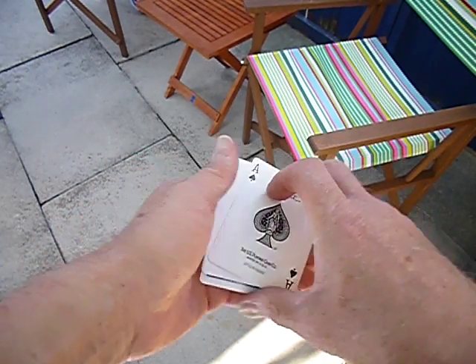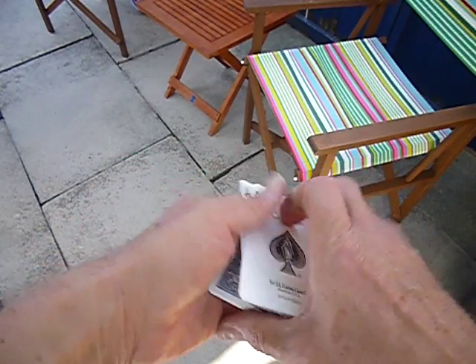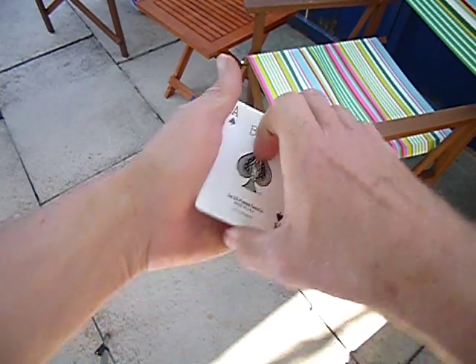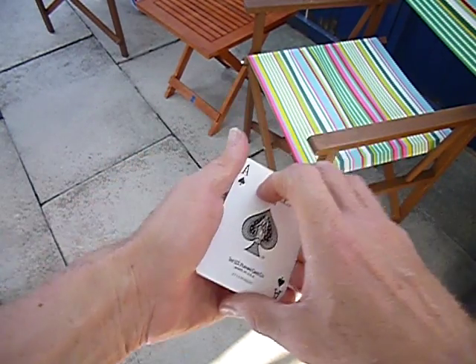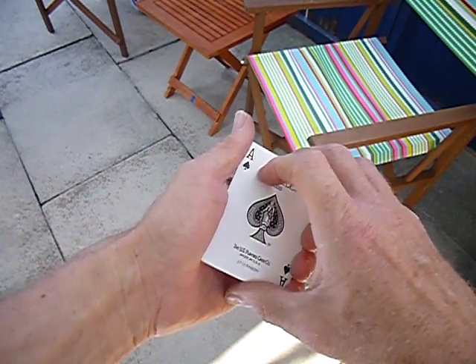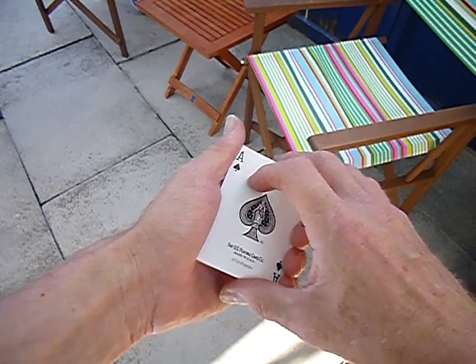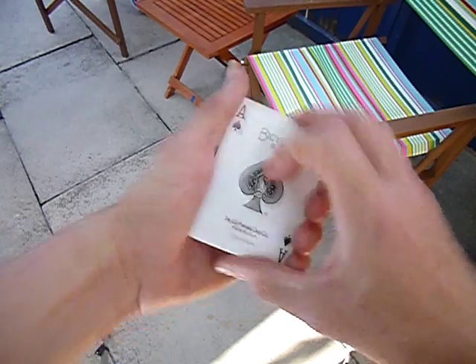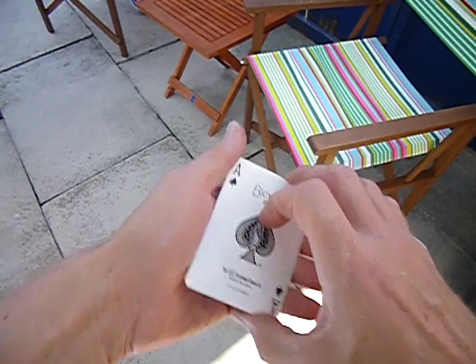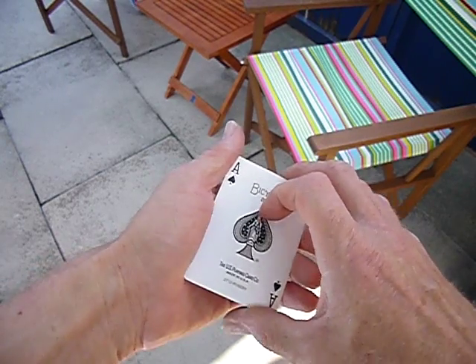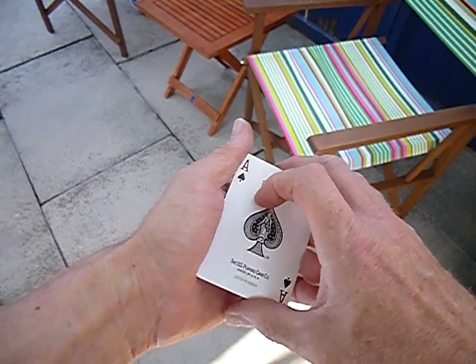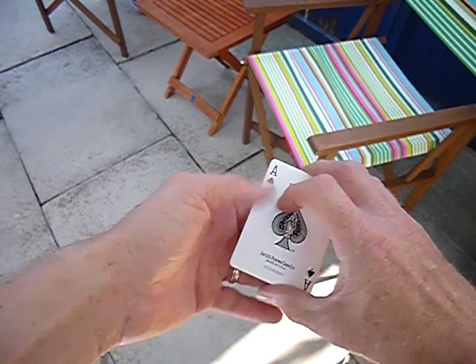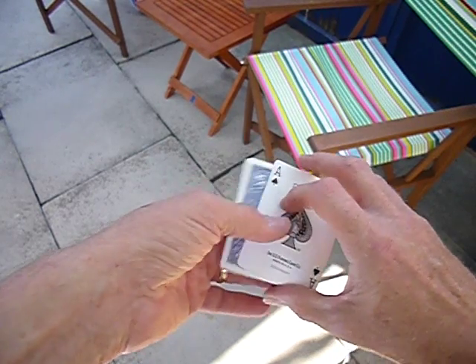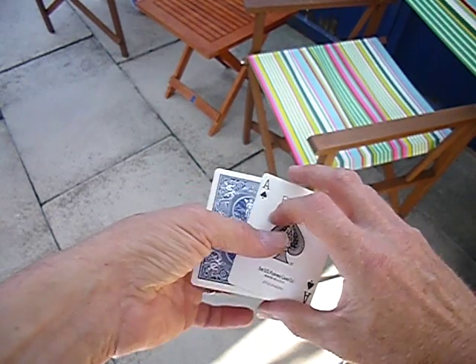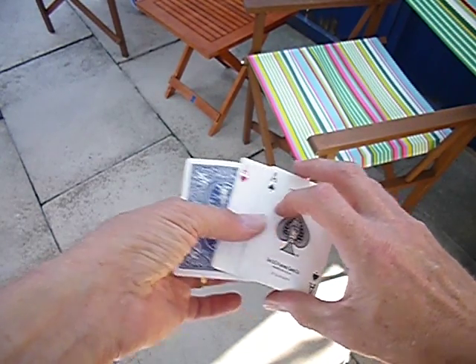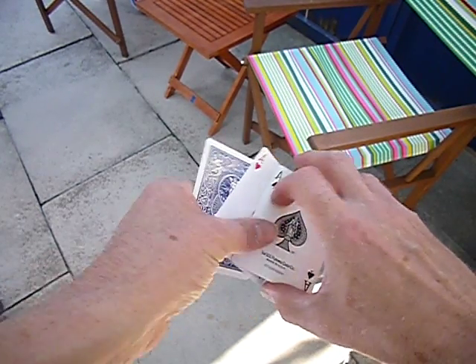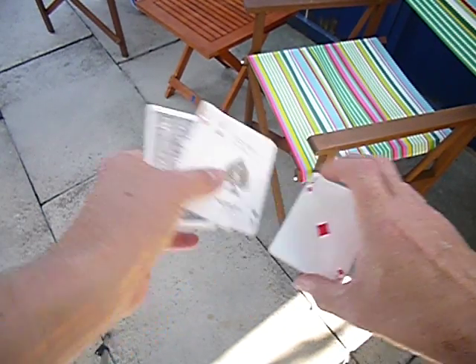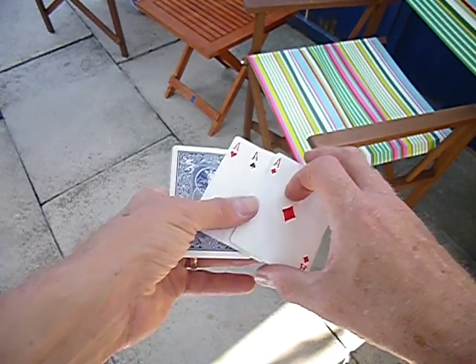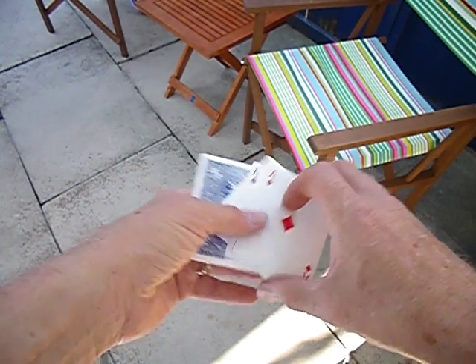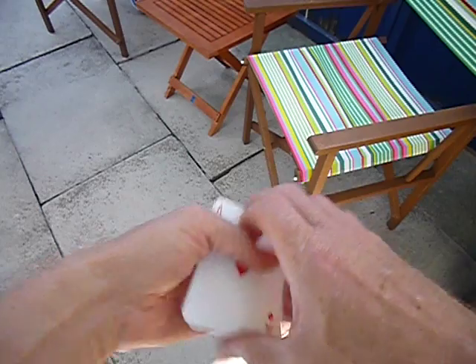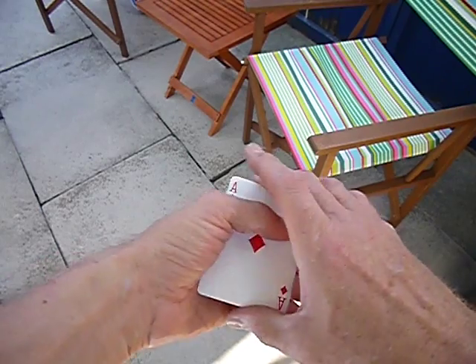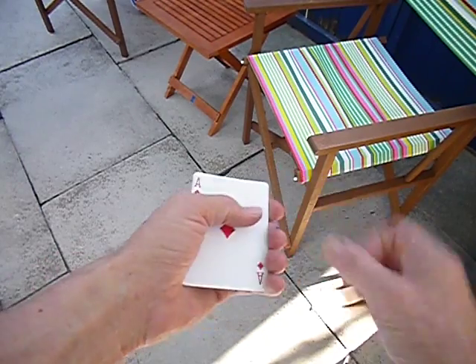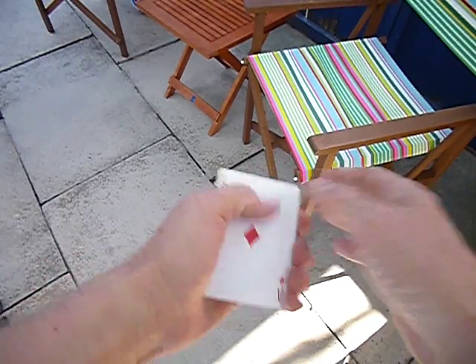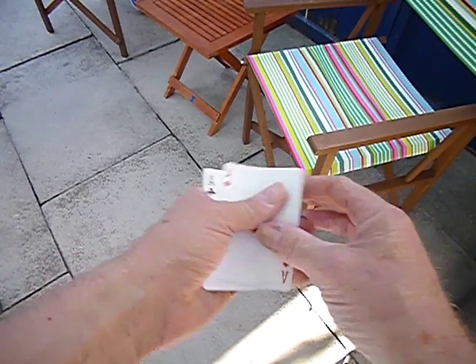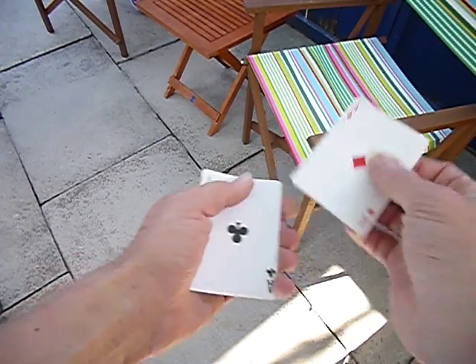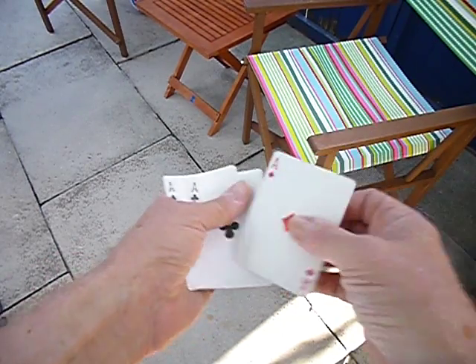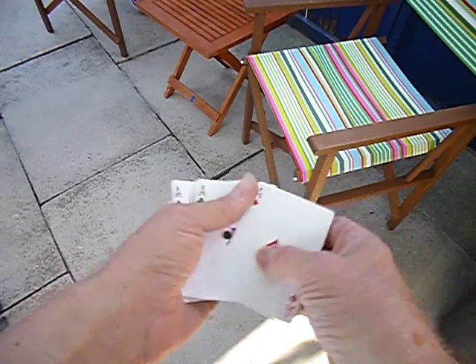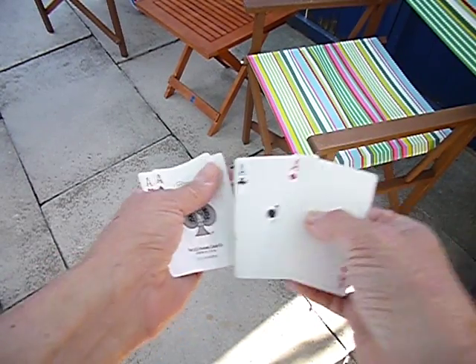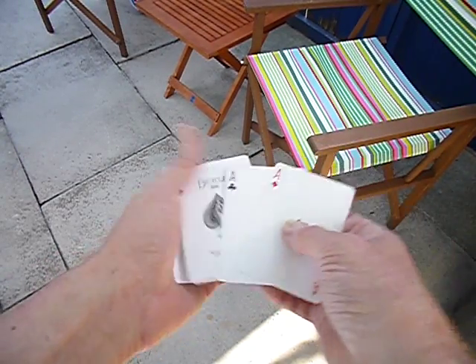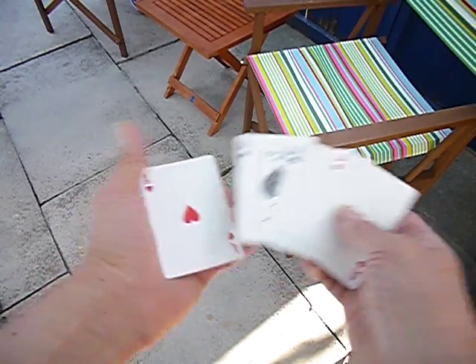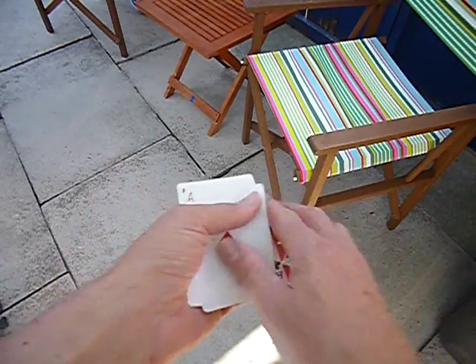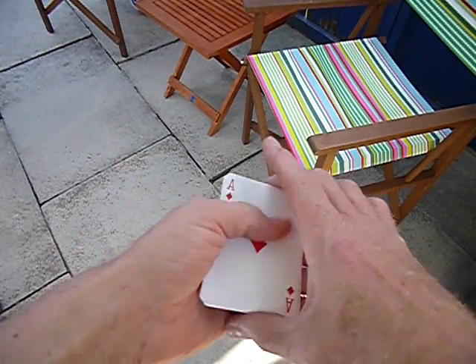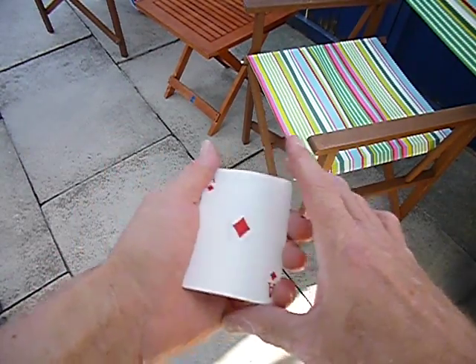Only one left: the ace of clubs. Ready? Quick click and there goes the ace of clubs — and that's just using one, two, three, four aces.